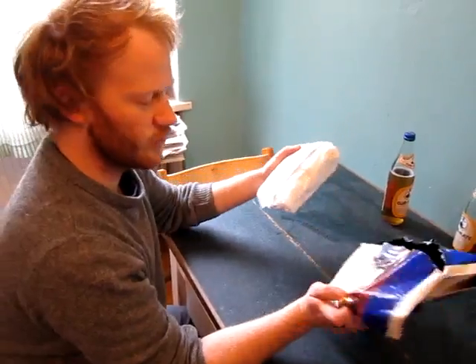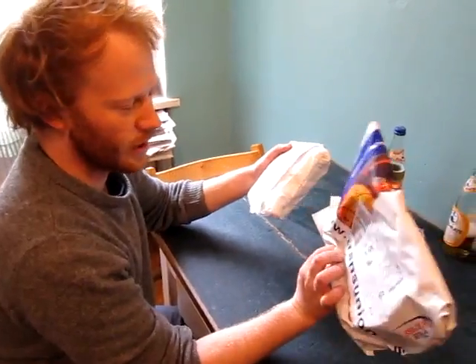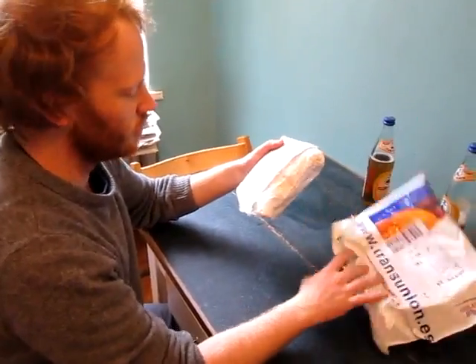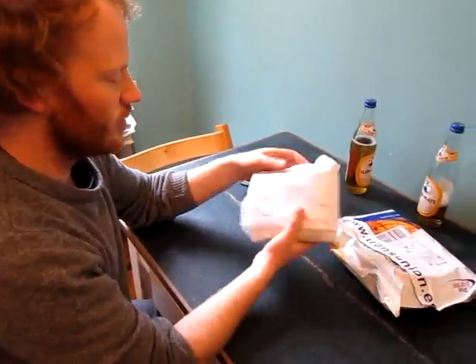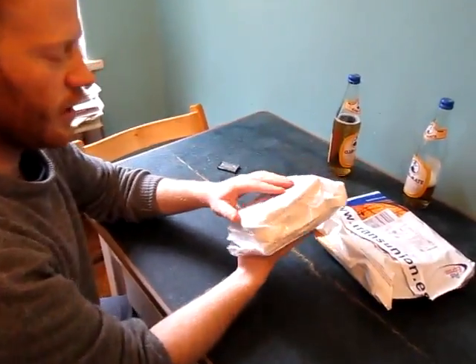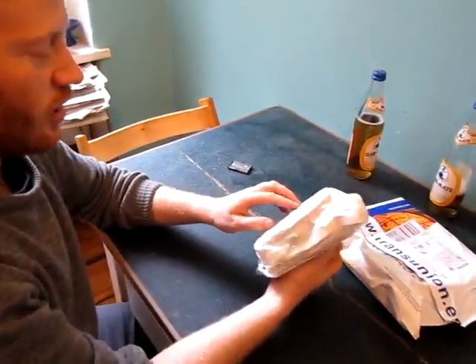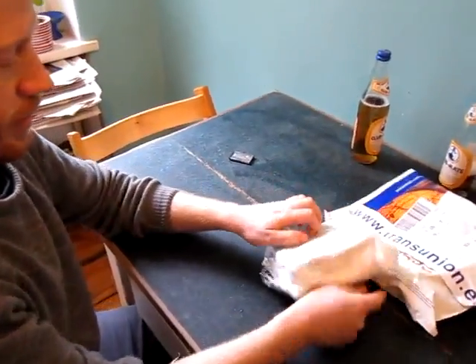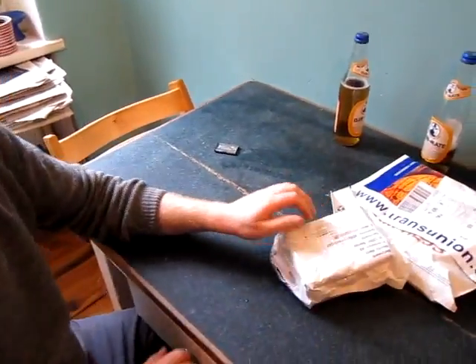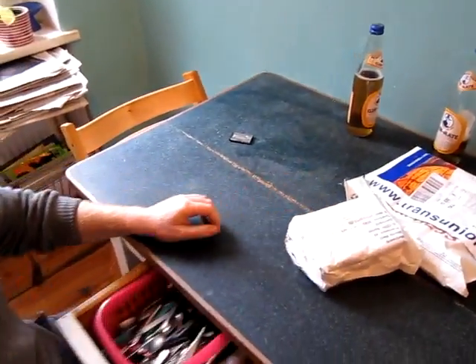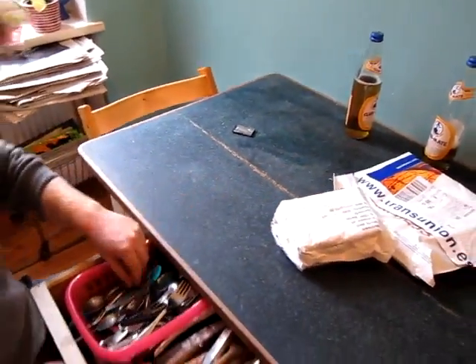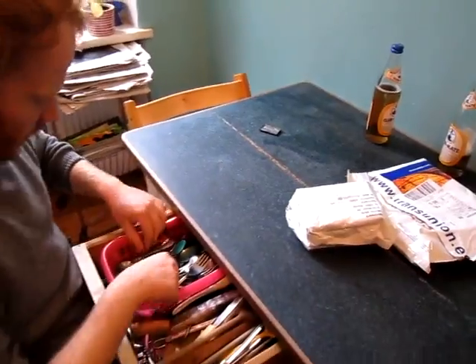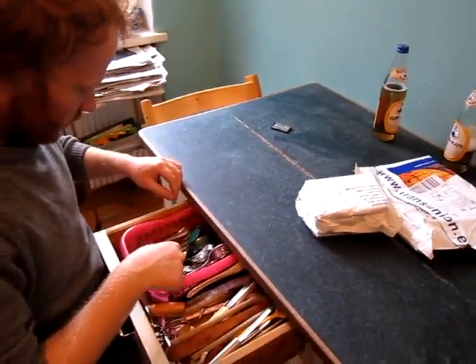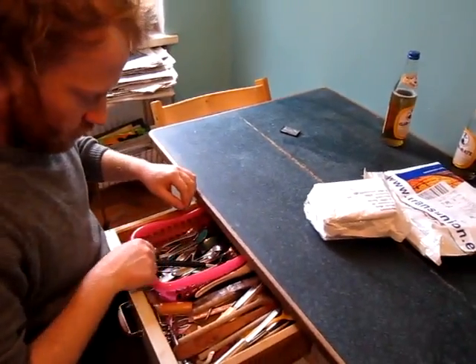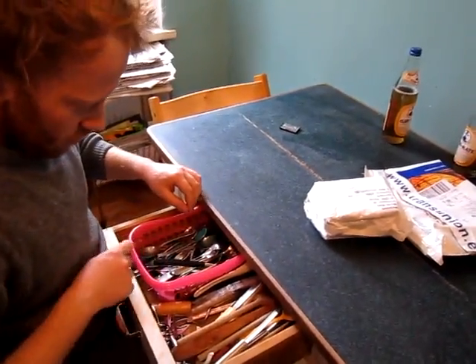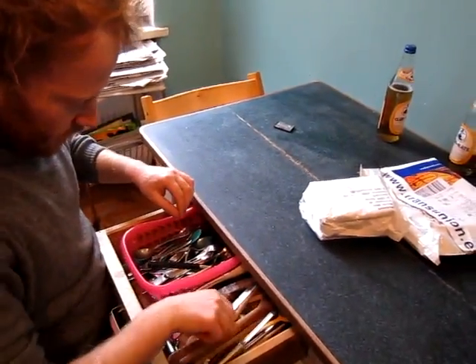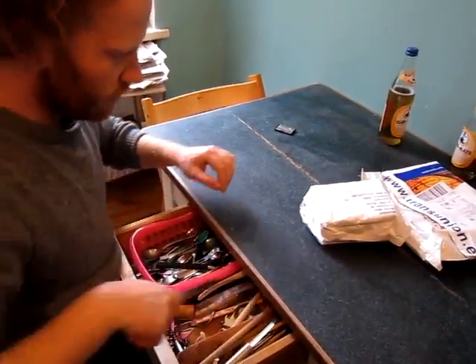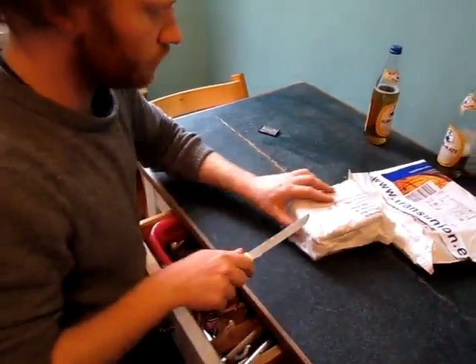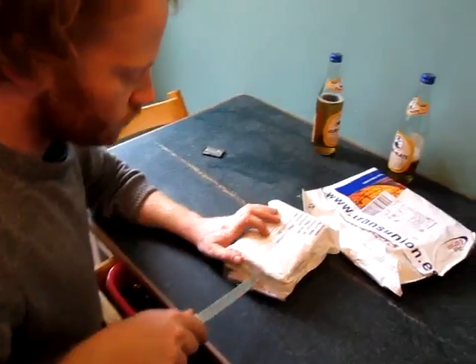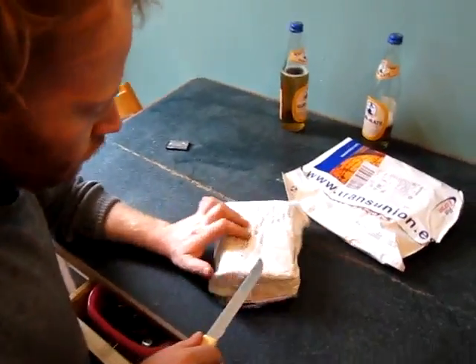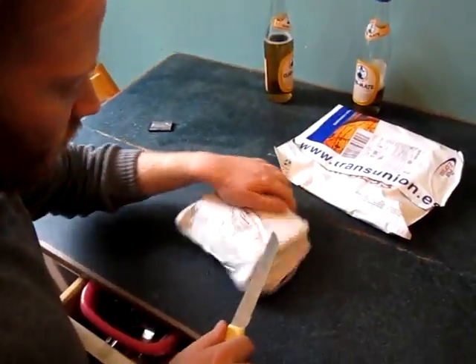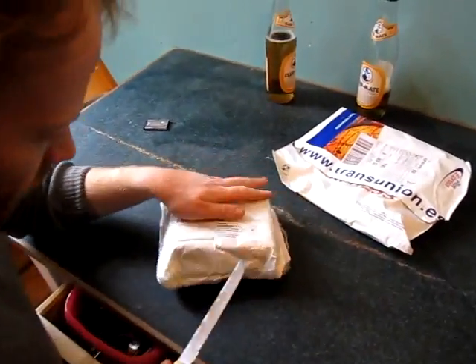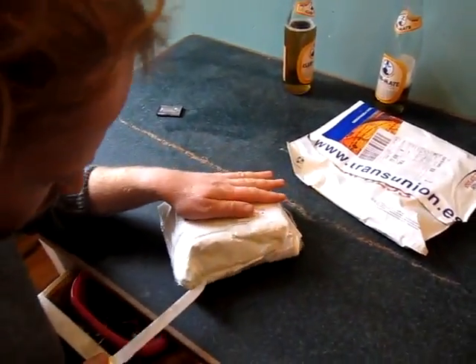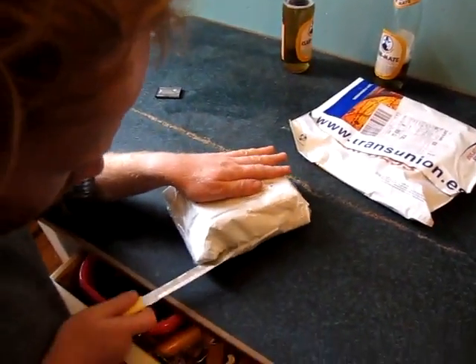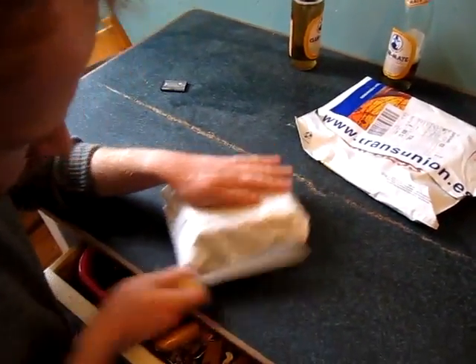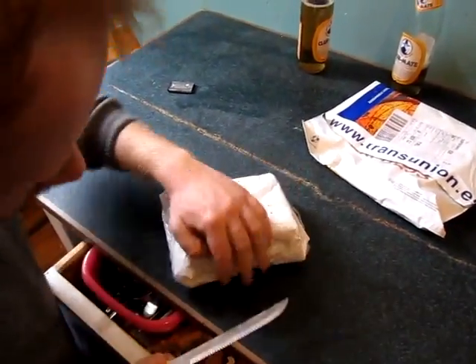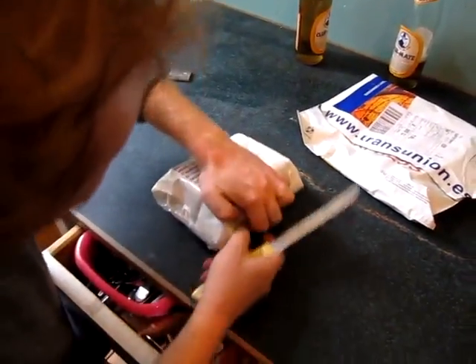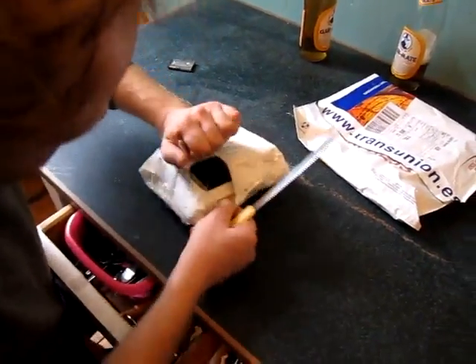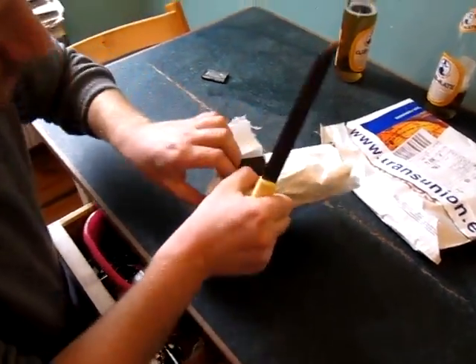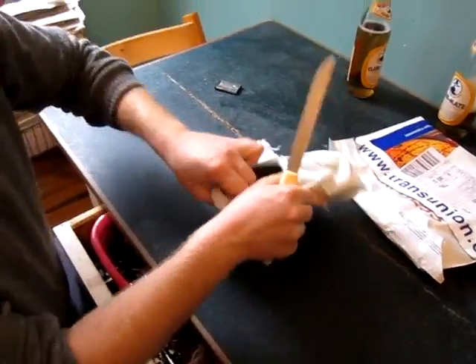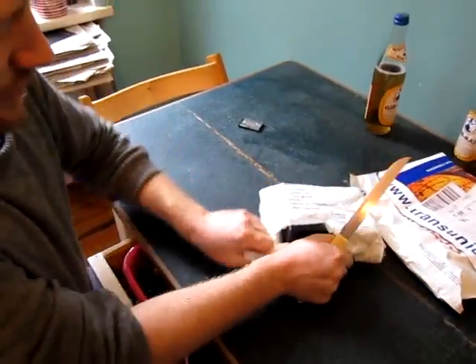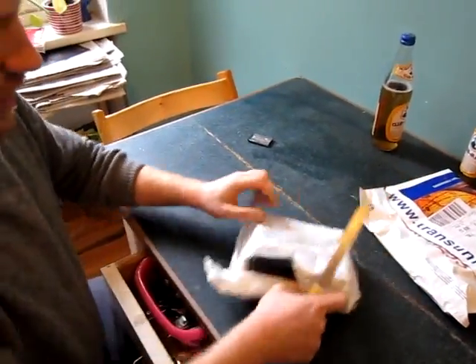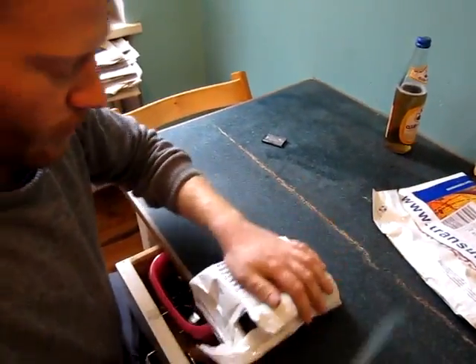So, this is the package. There is another package around. I think I am going to need a knife for it. It is pretty well packed.